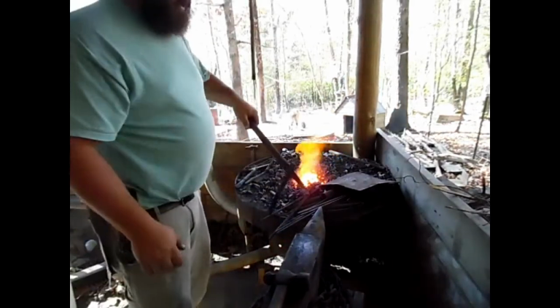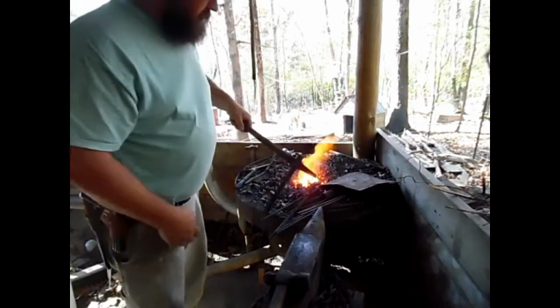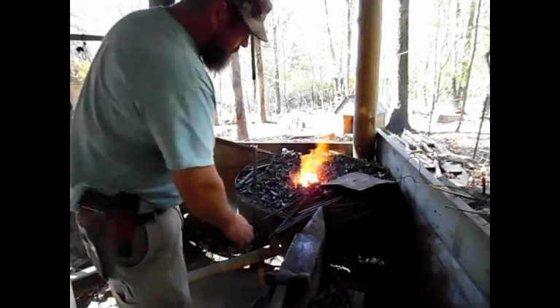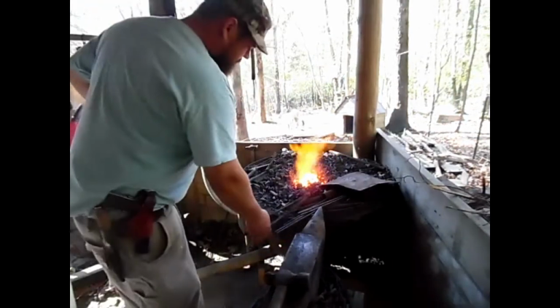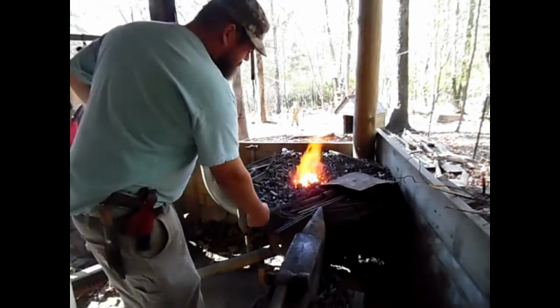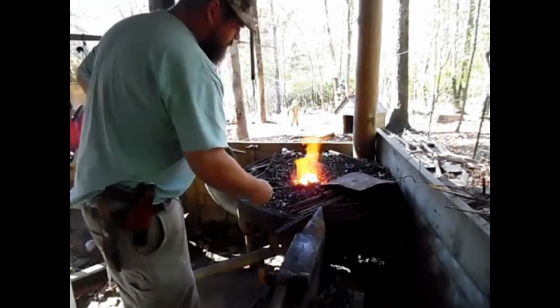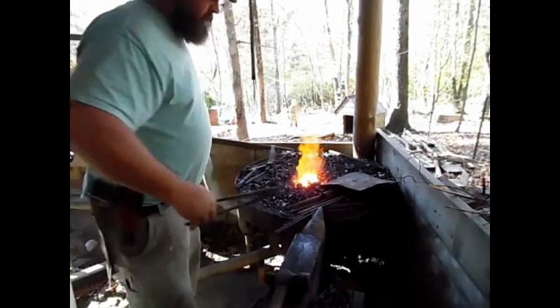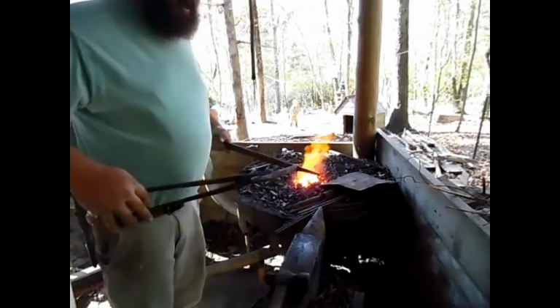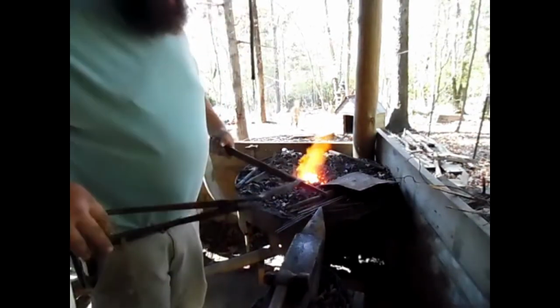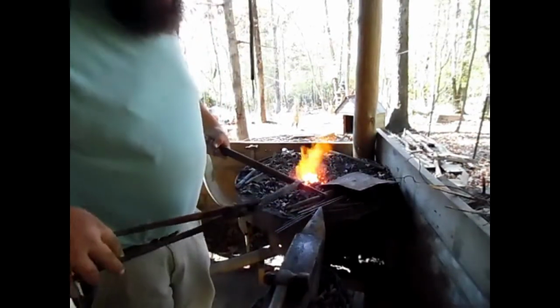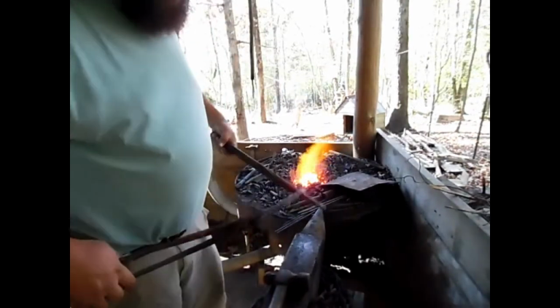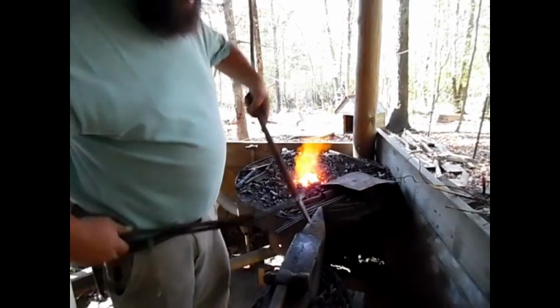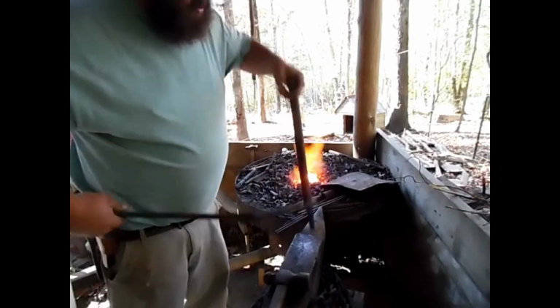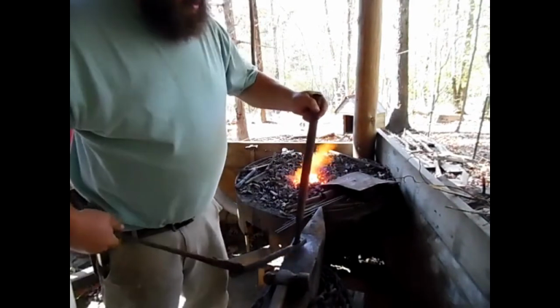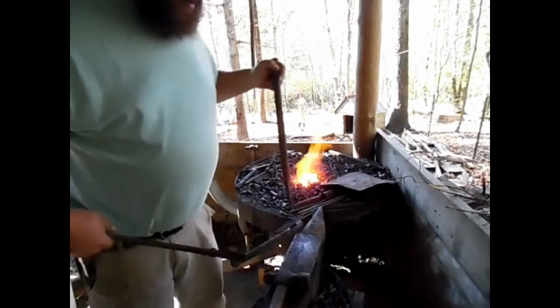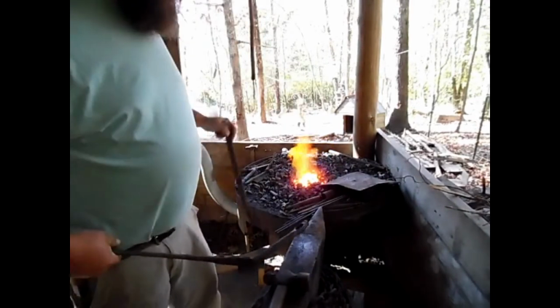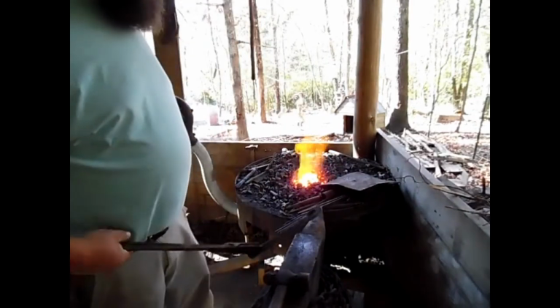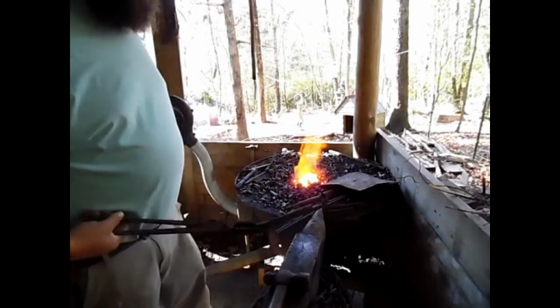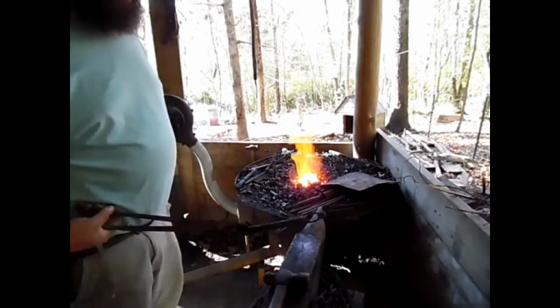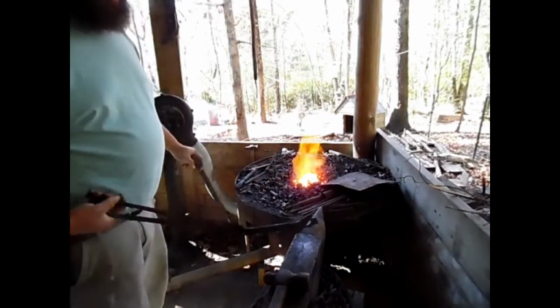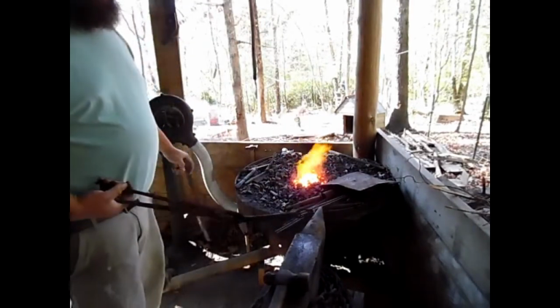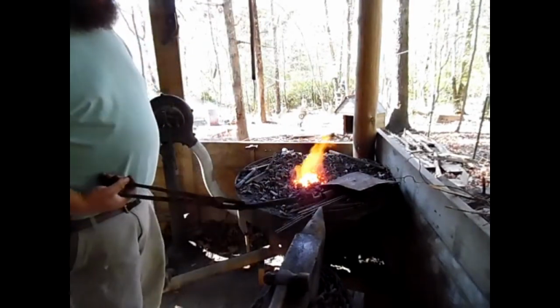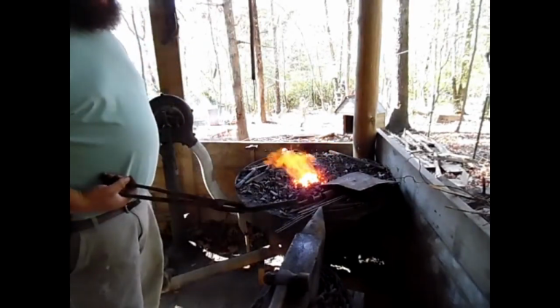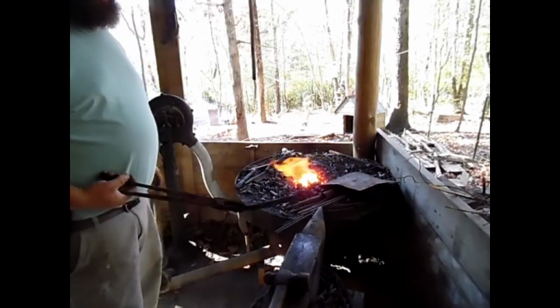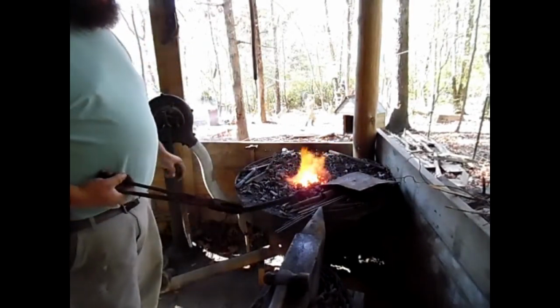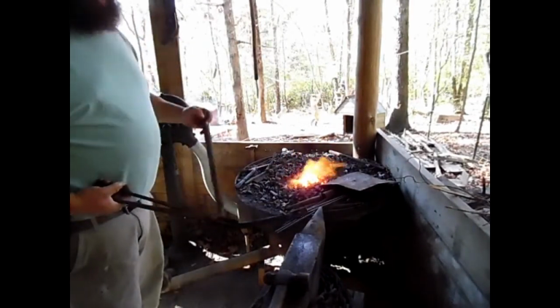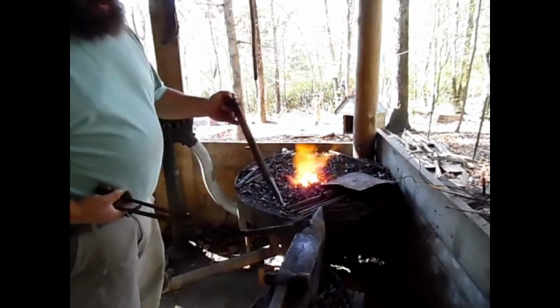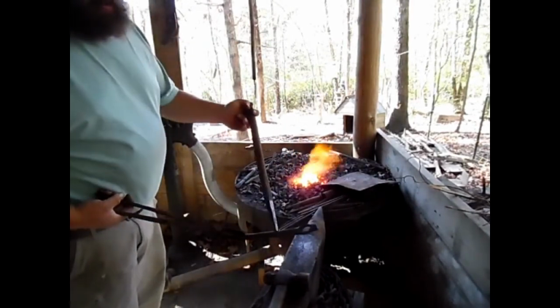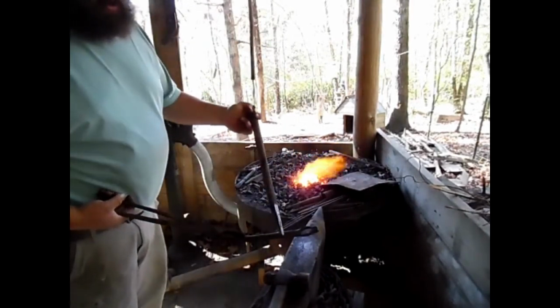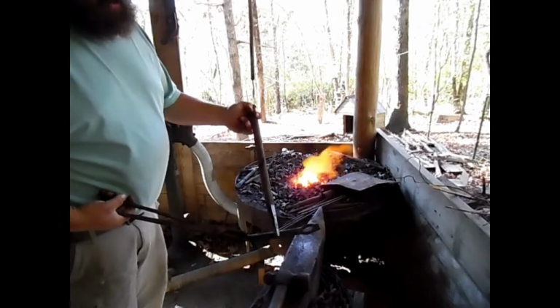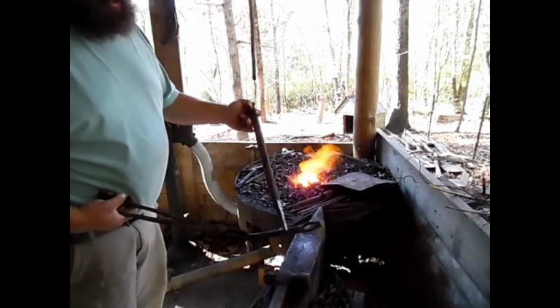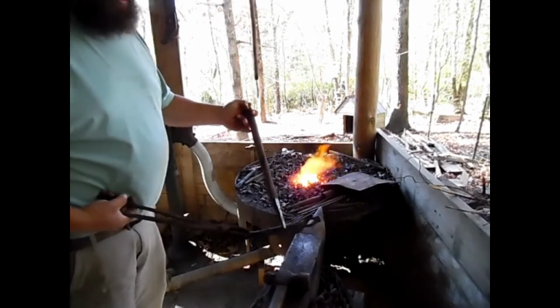I'm going to heat this up and cut it off, and then I'll work the eye down some more because of this extra bit hanging off the seat. We got the eye nice and drifted — now we're going to cut this about in here.